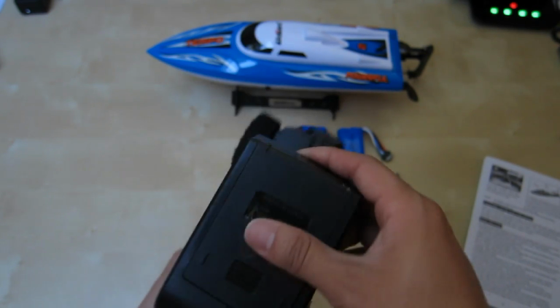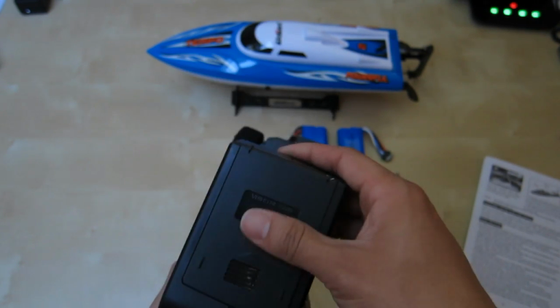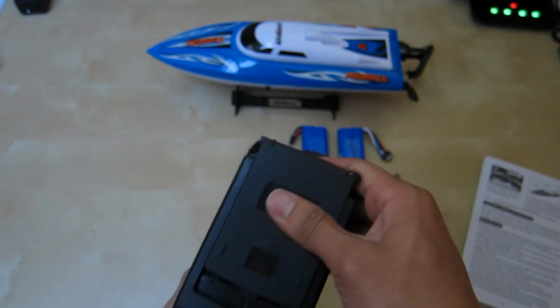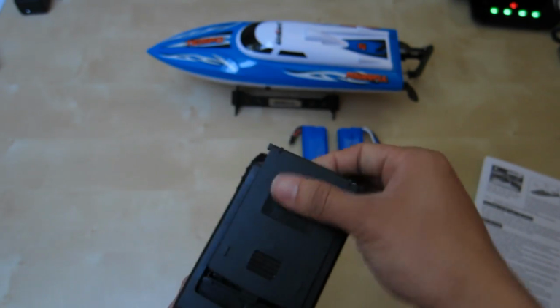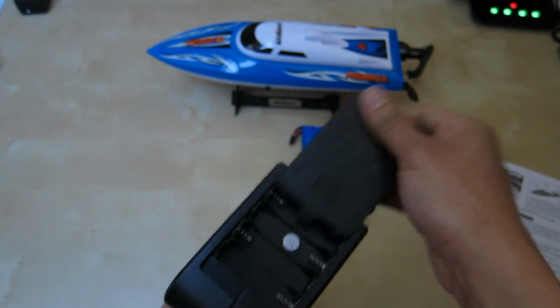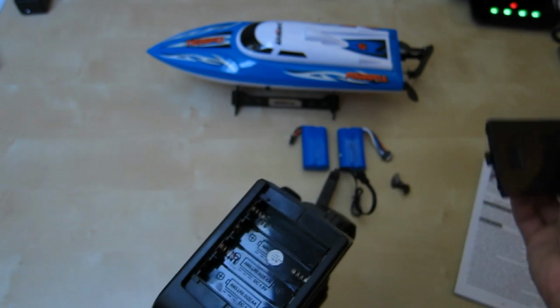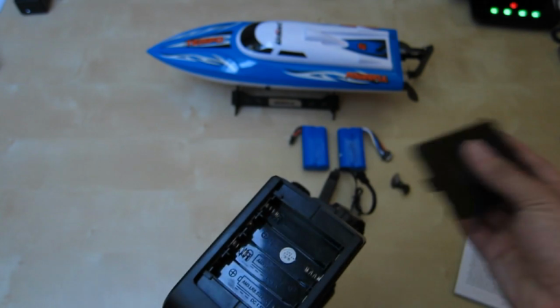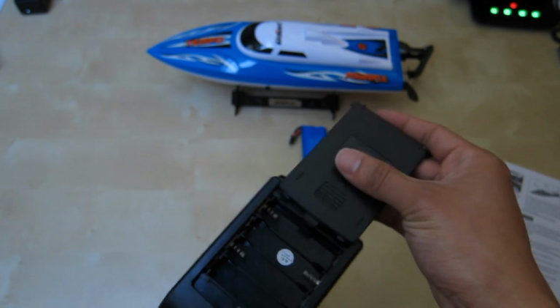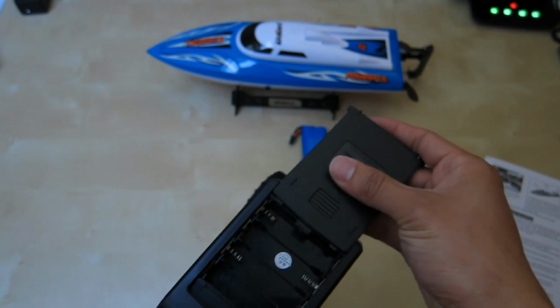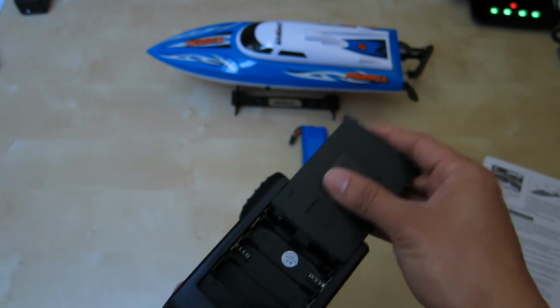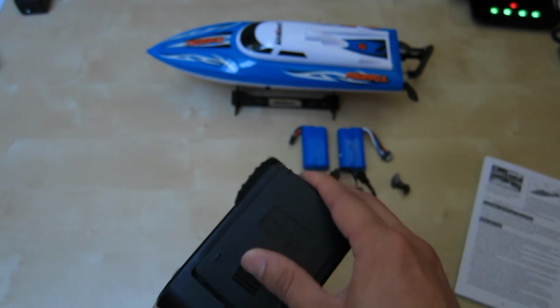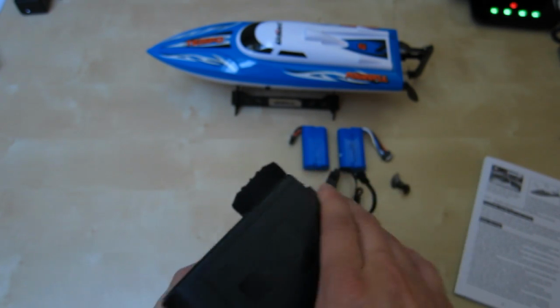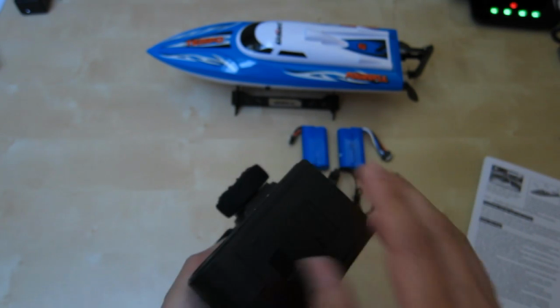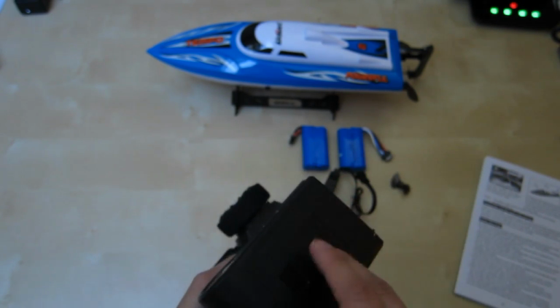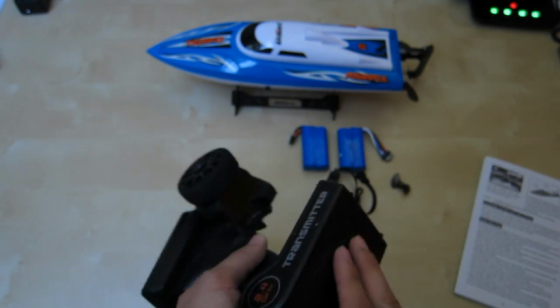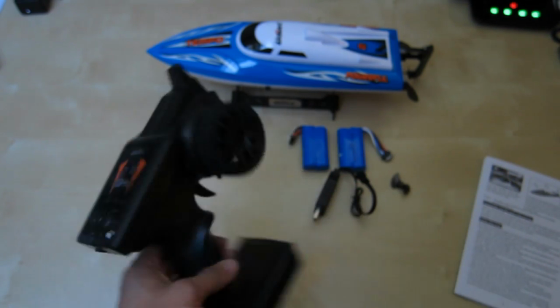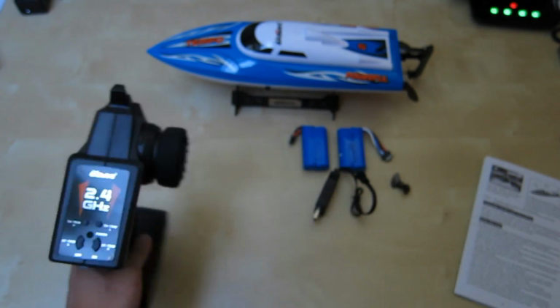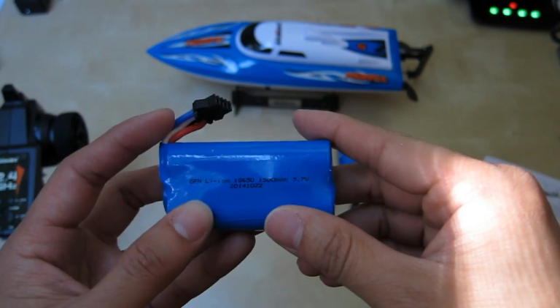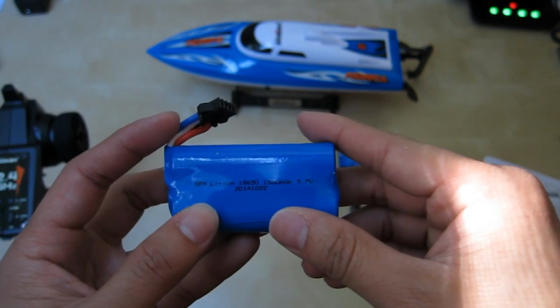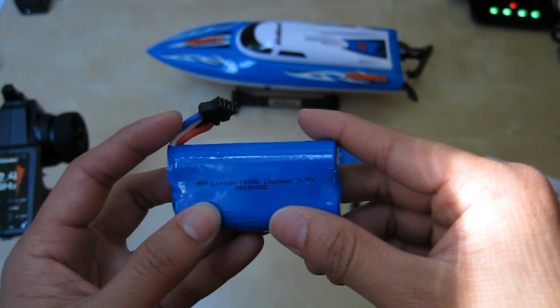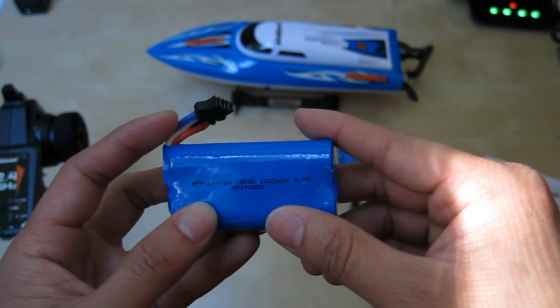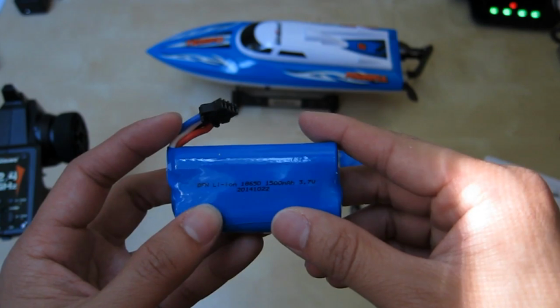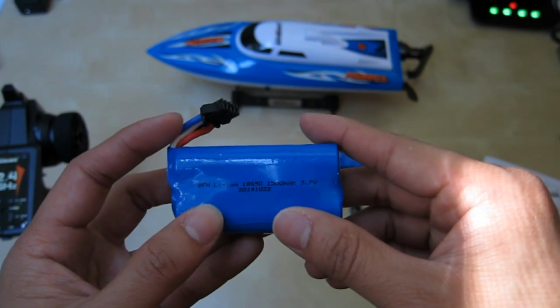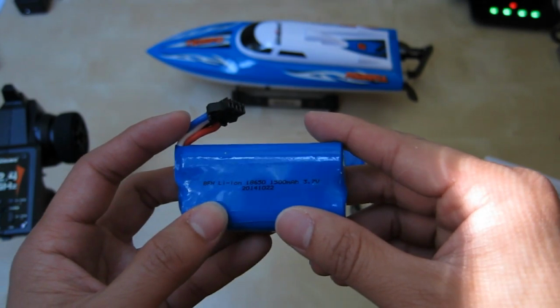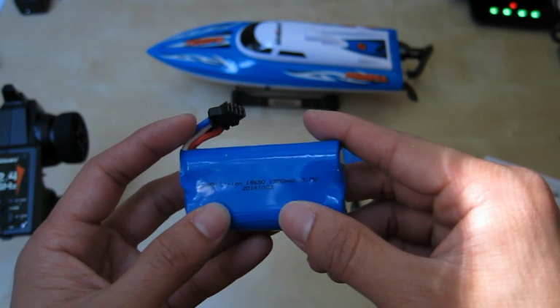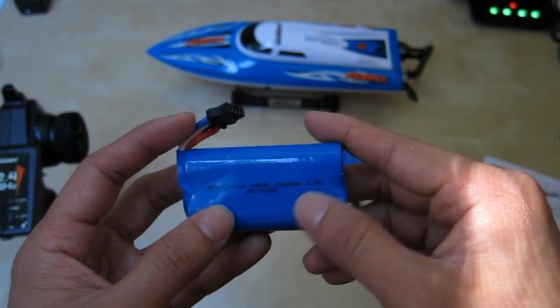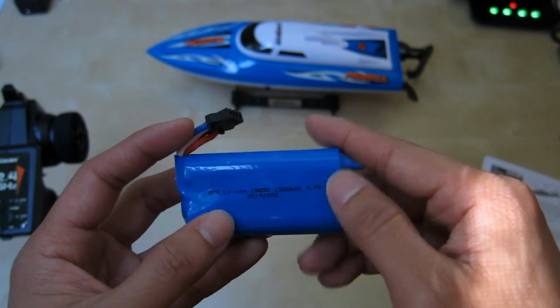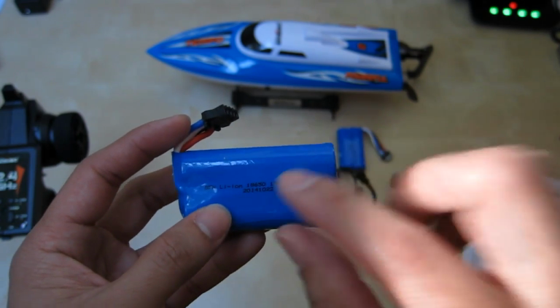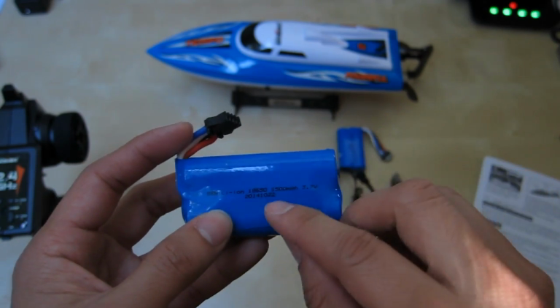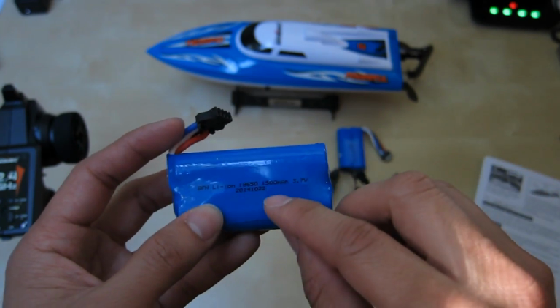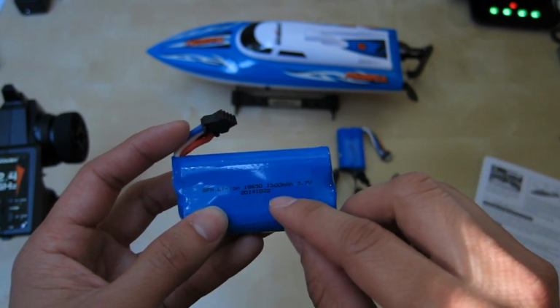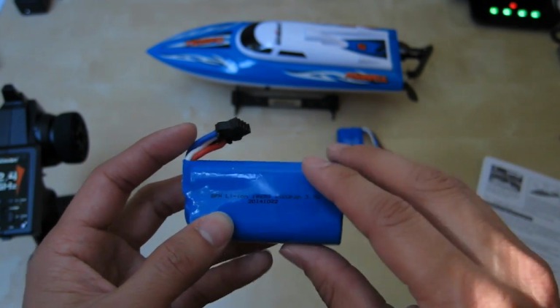This section here takes the batteries. It does not come with any batteries for the remote, so you have to install some. These batteries are the 18650 type, rated at 1500mAh.